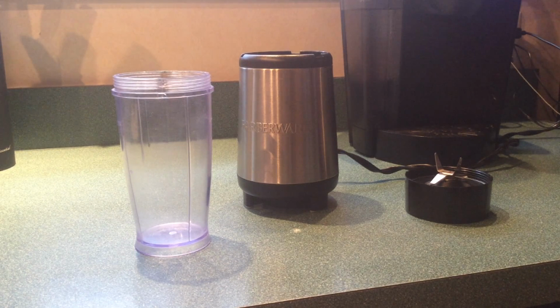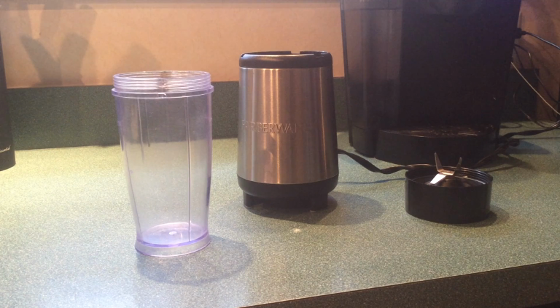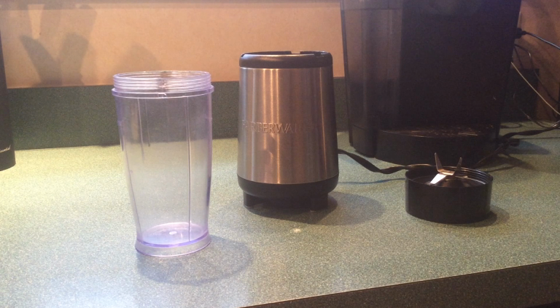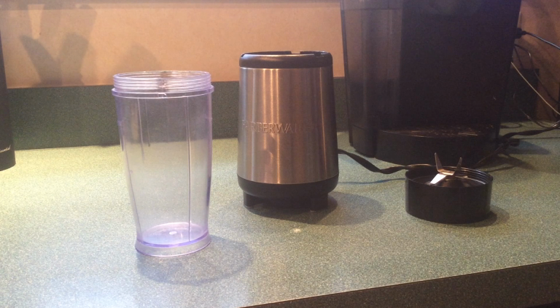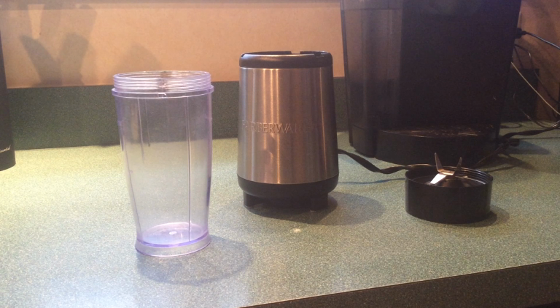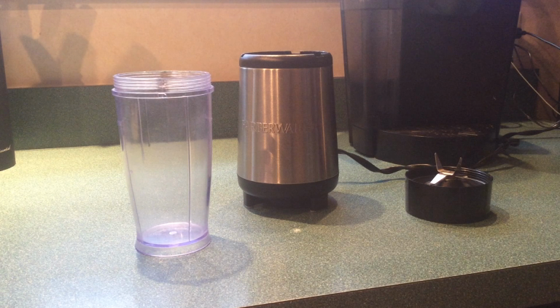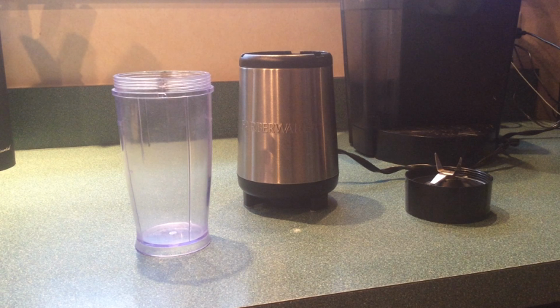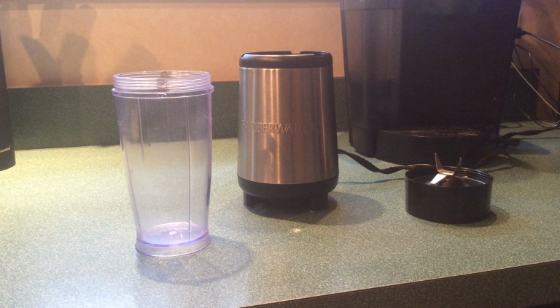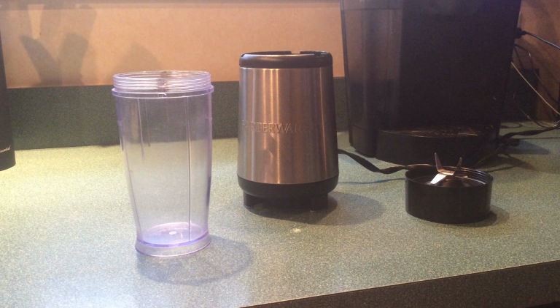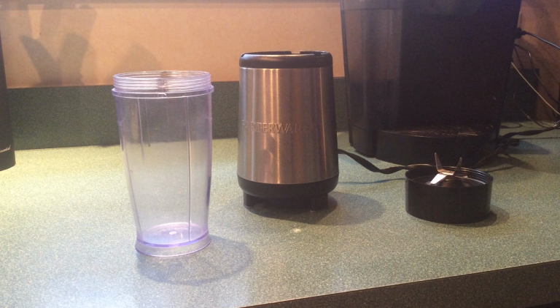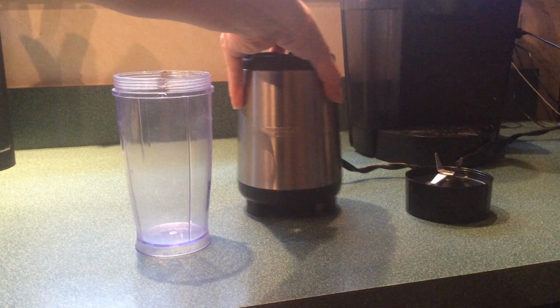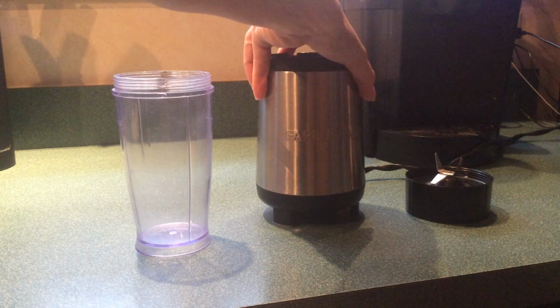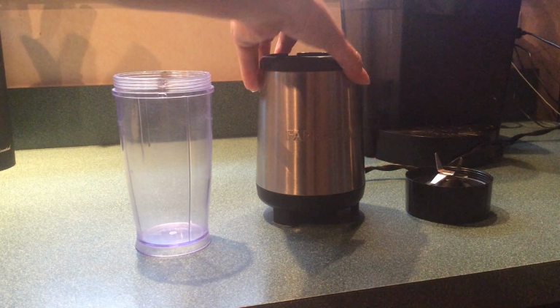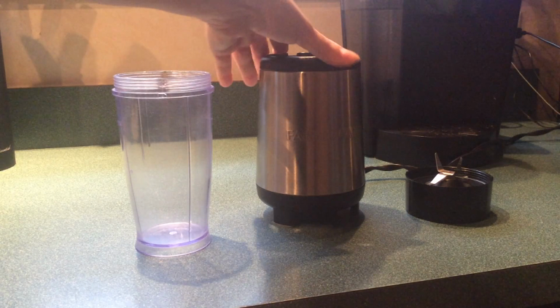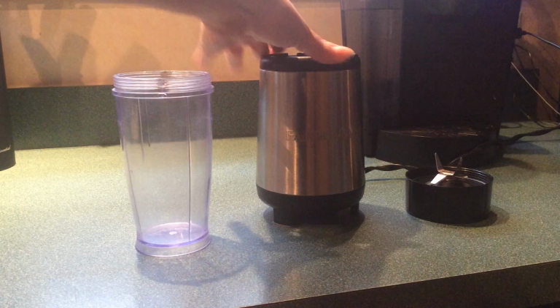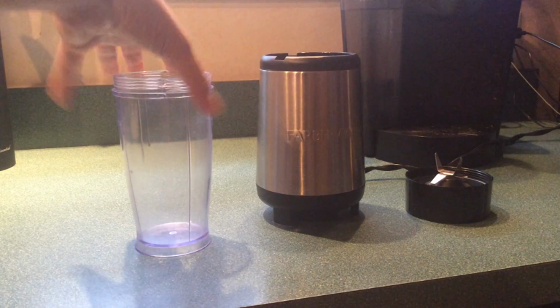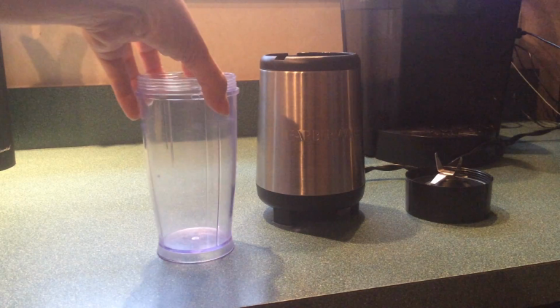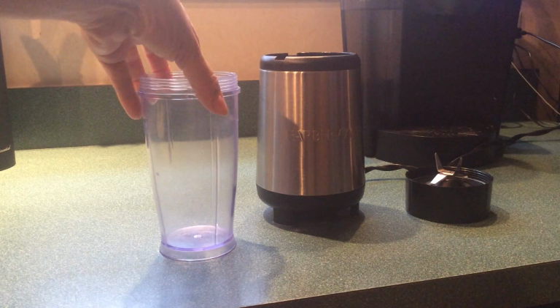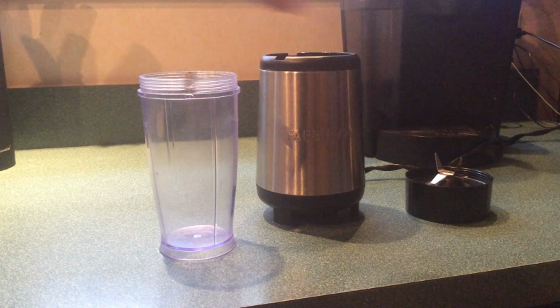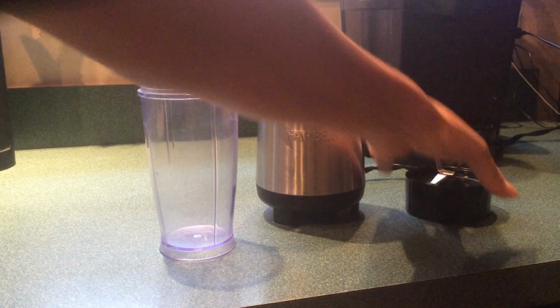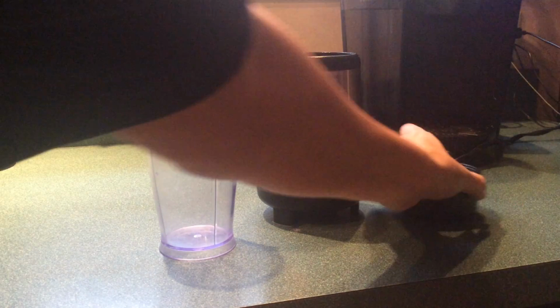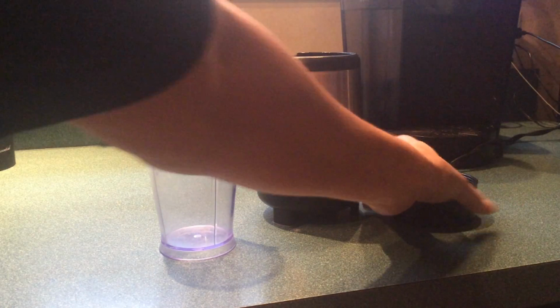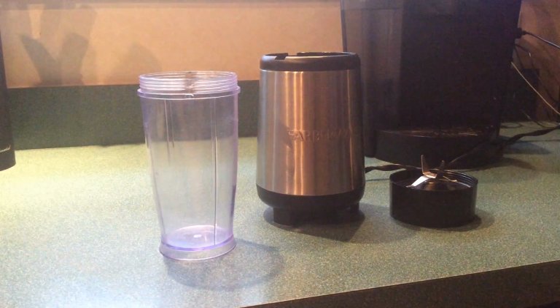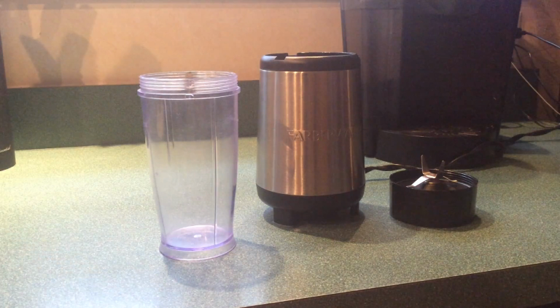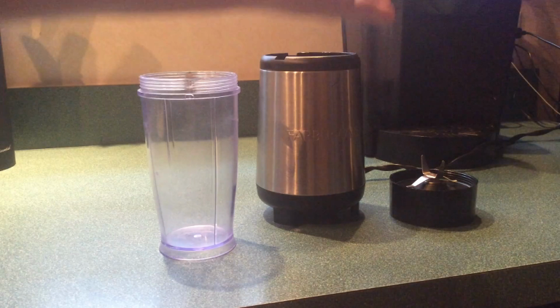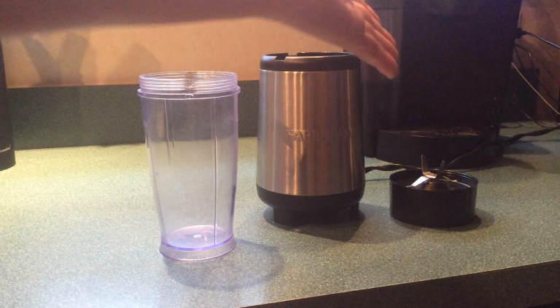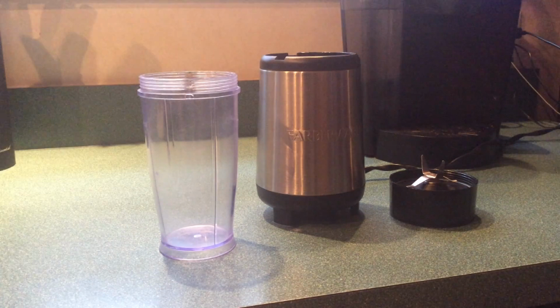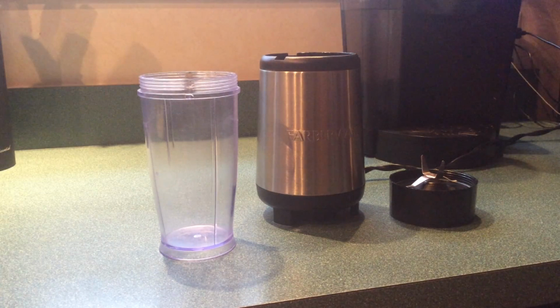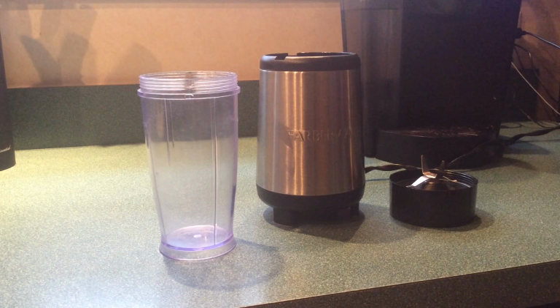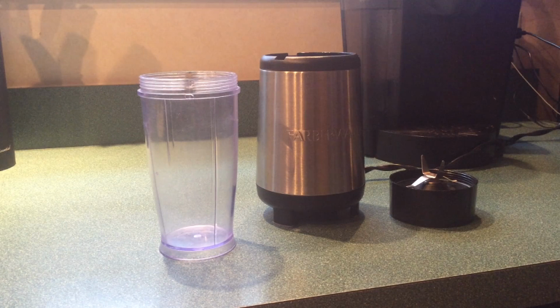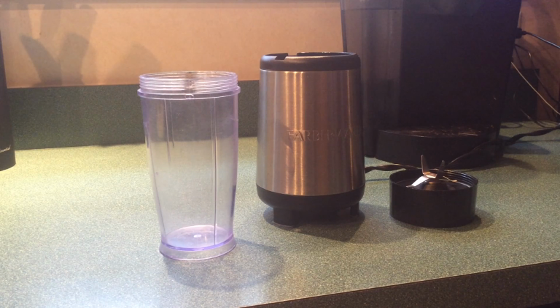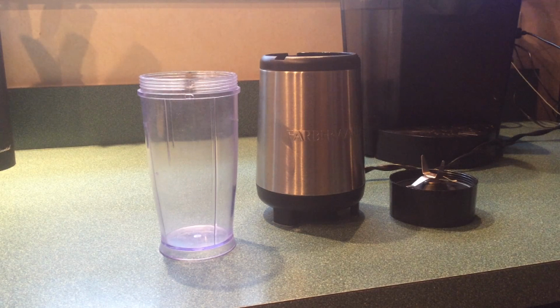I am not a videographer, but you can use an immersion blender. I like to use my Nutribullet standard cup. My Keurig machine is in the background.